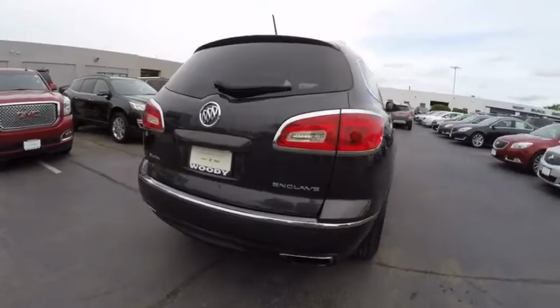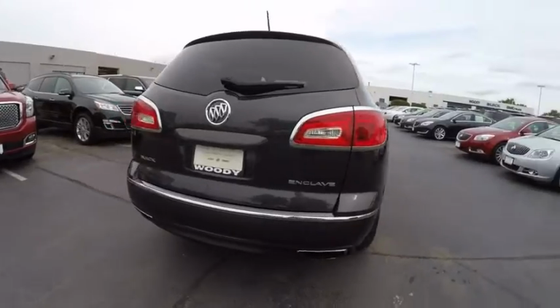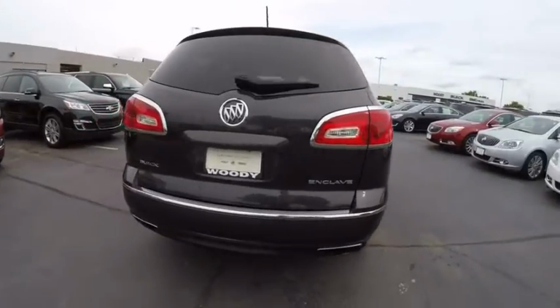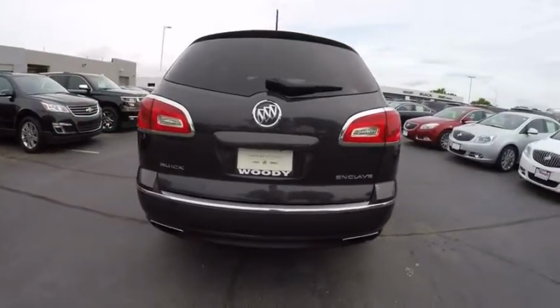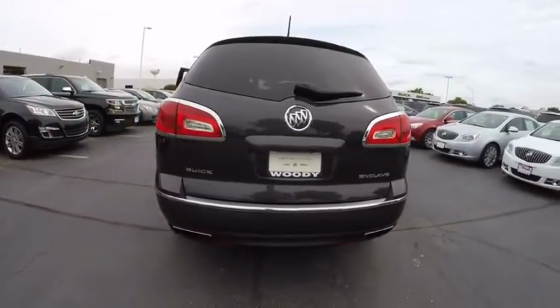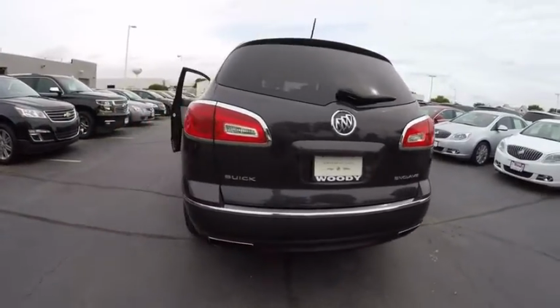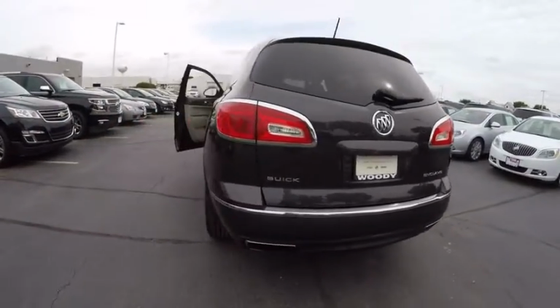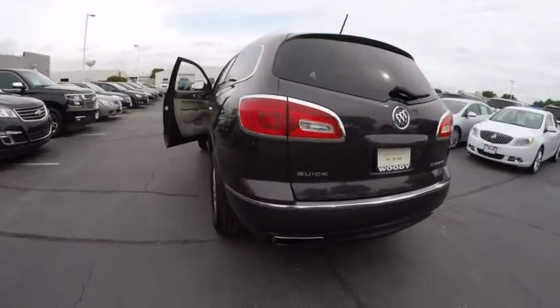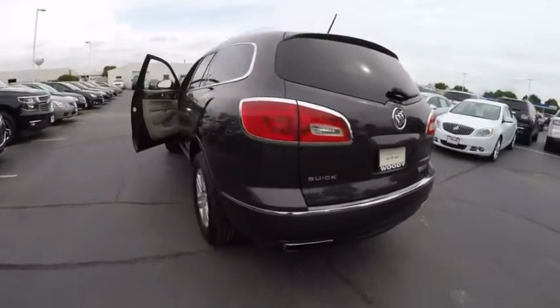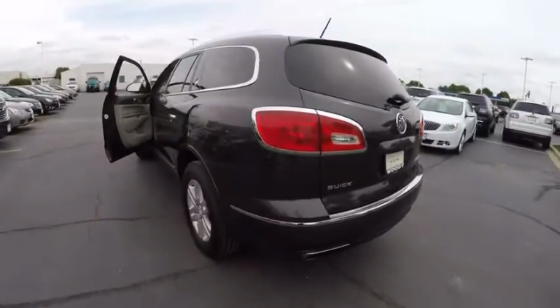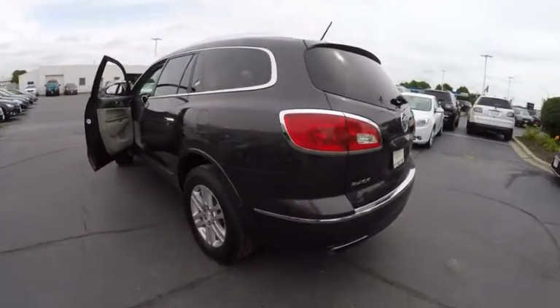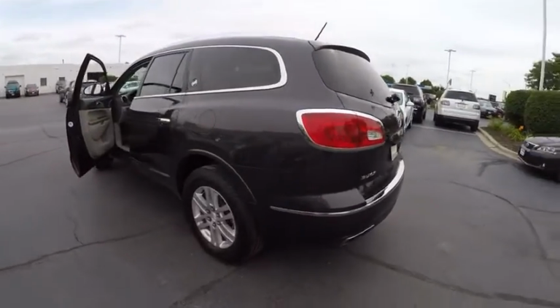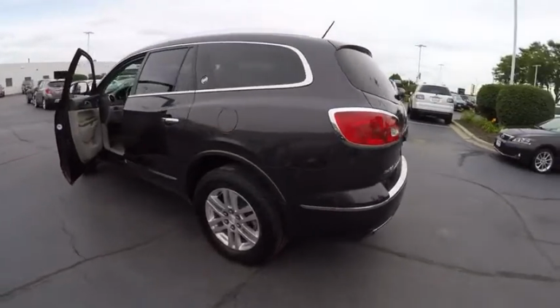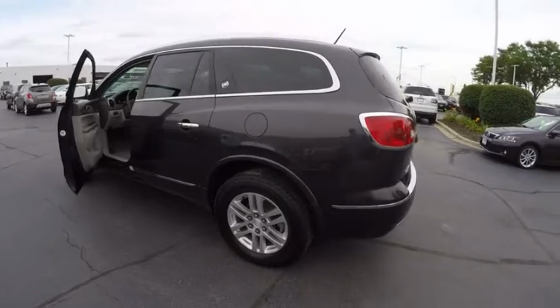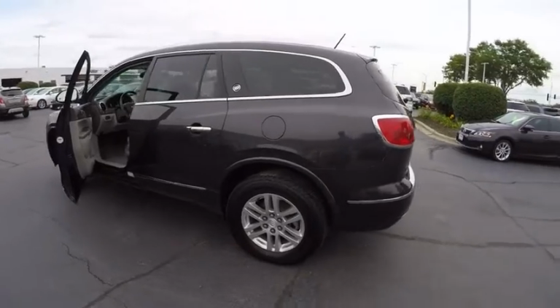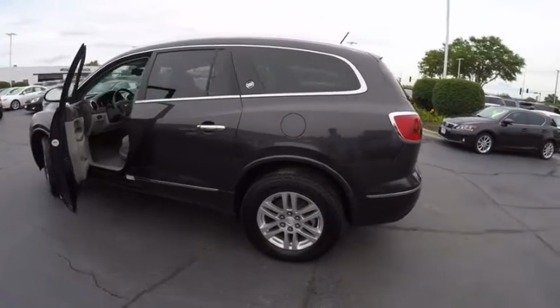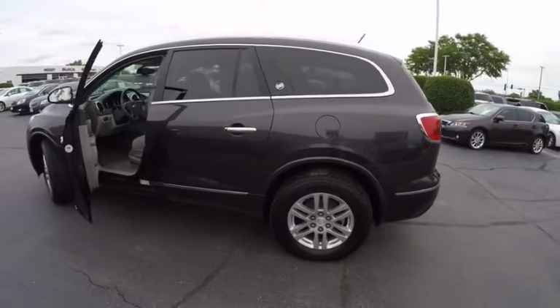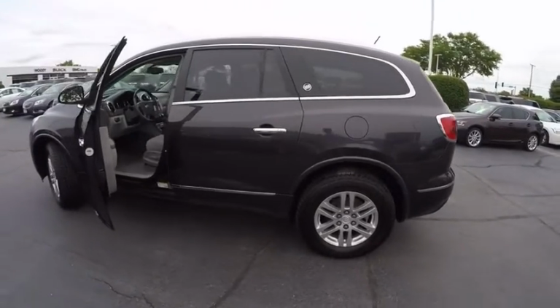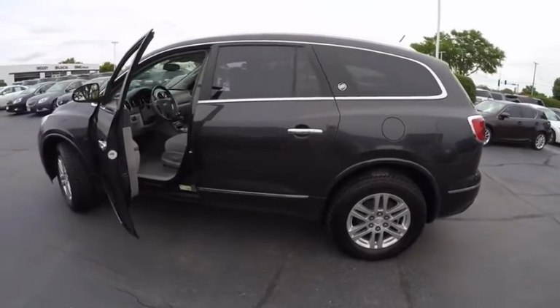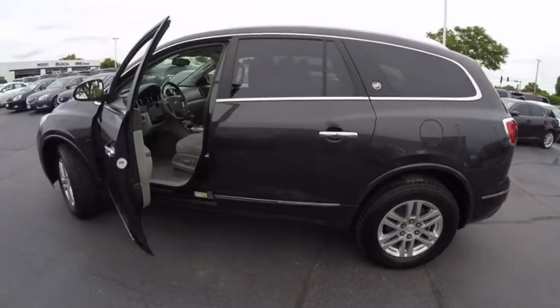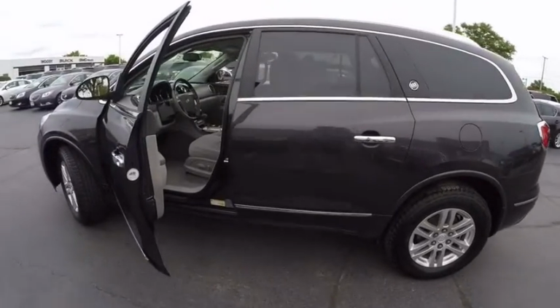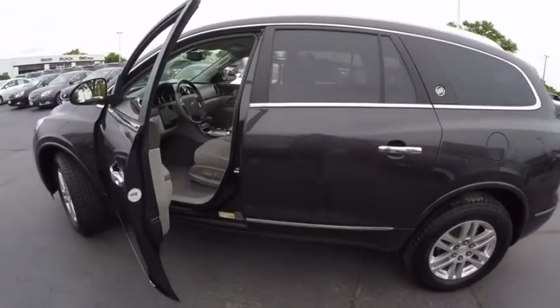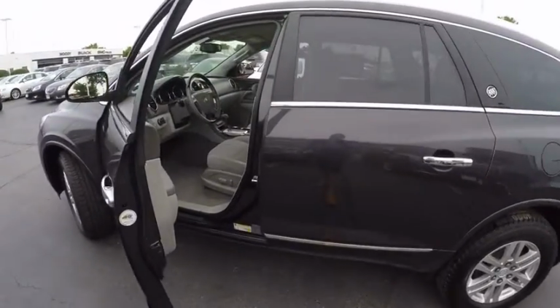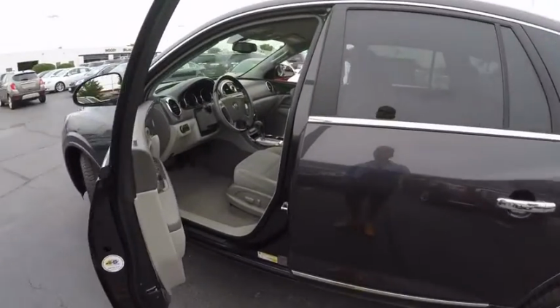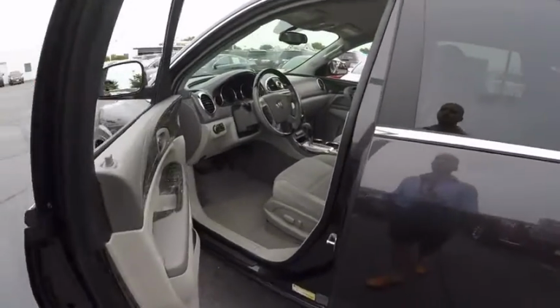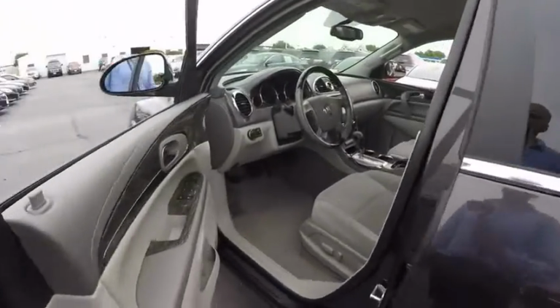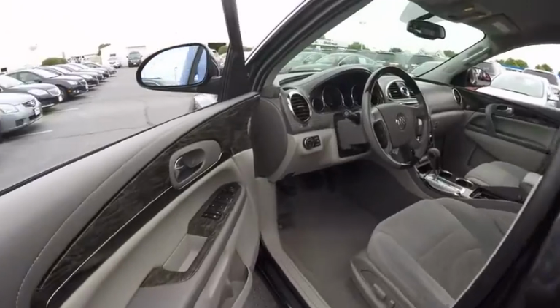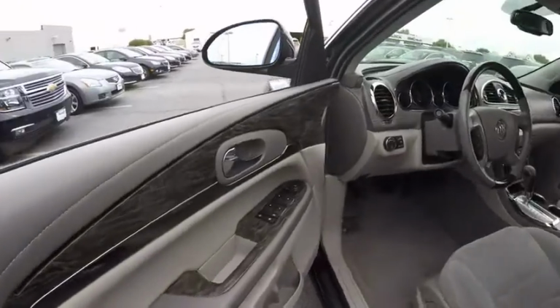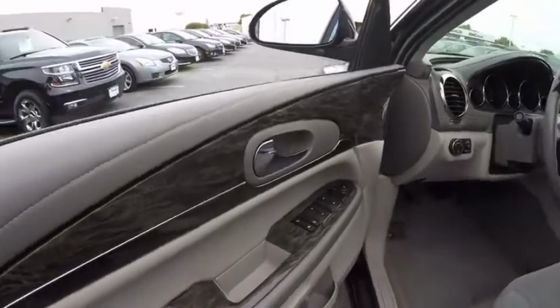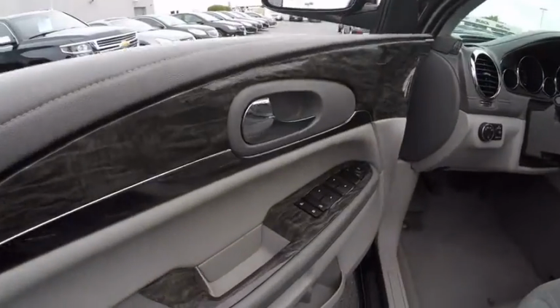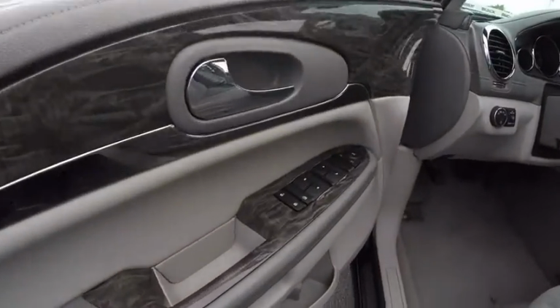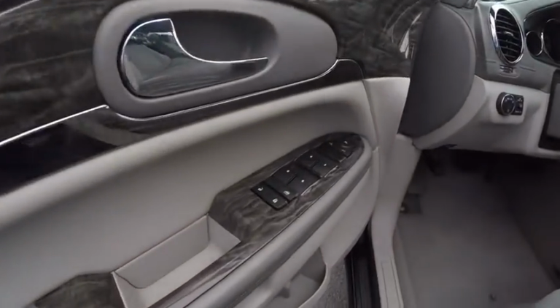Here are some of this vehicle's great options: remote engine start, traction control, power steering, cruise control, child safety locks, power windows, trip computer, power brakes, clock, and fog lights.